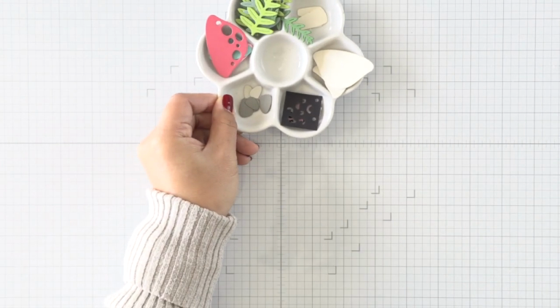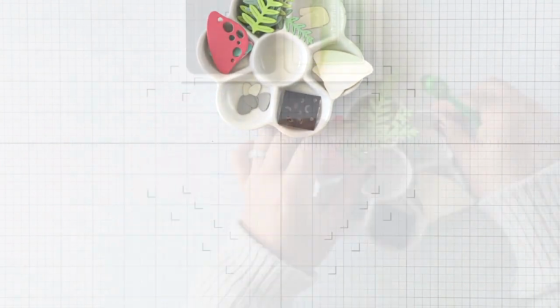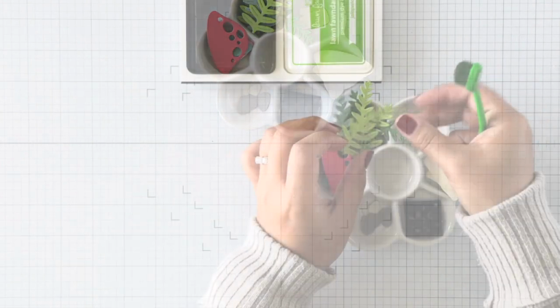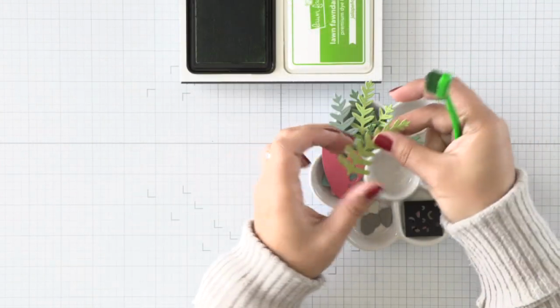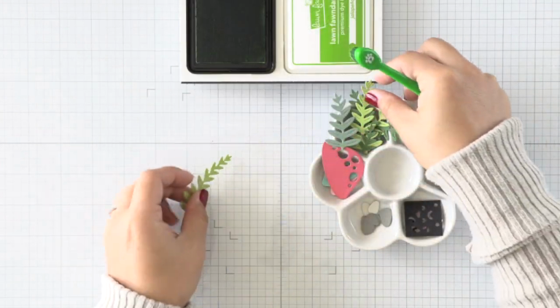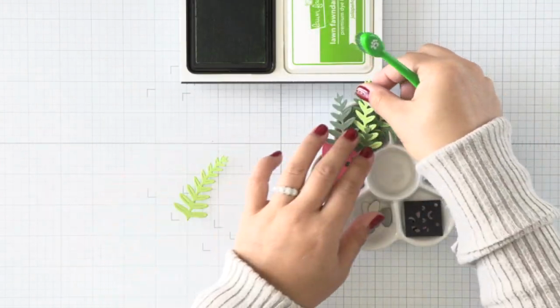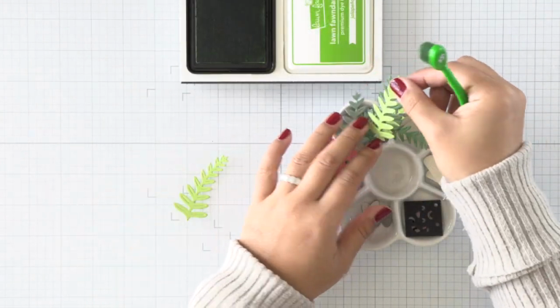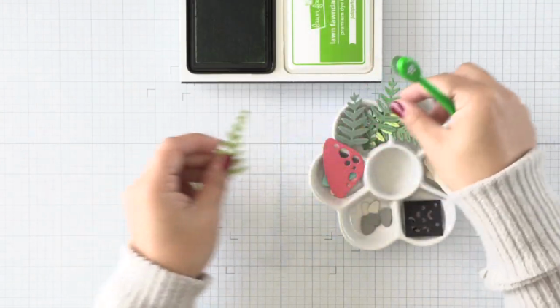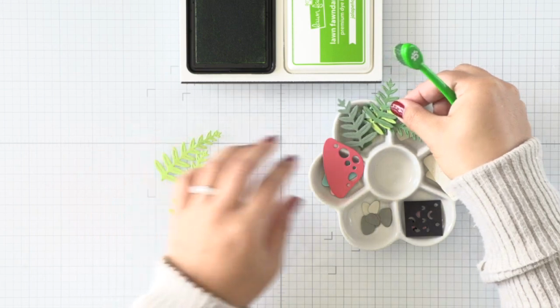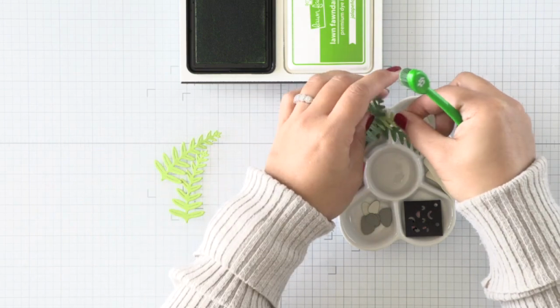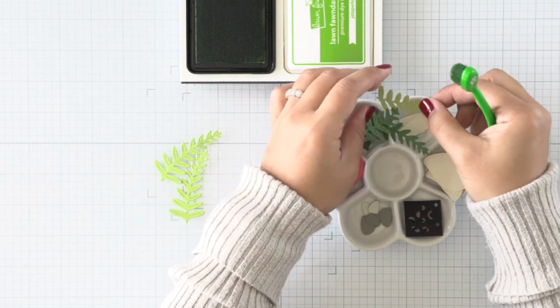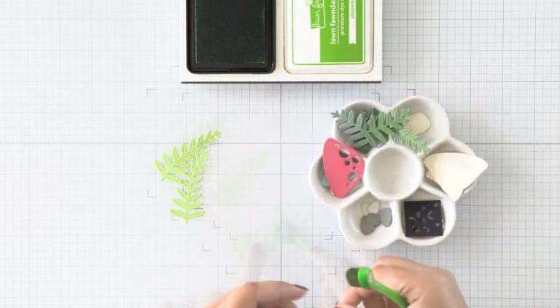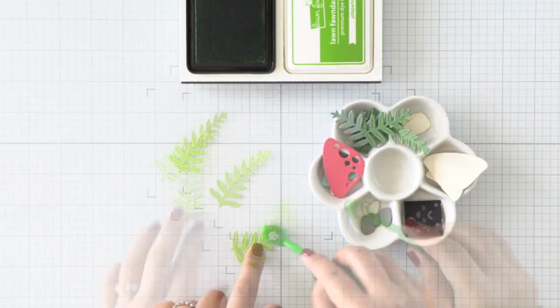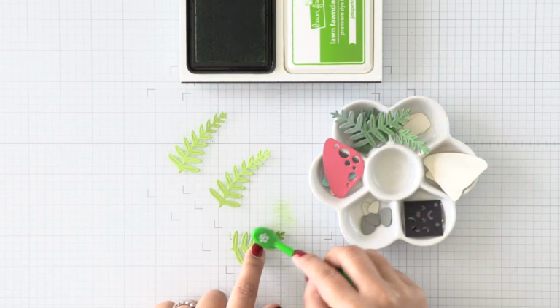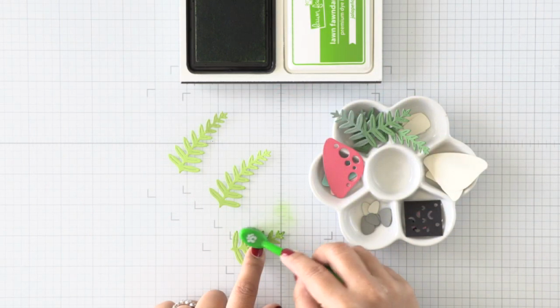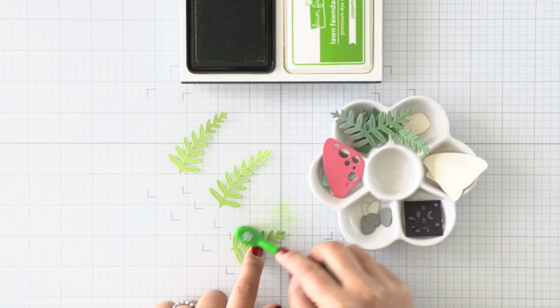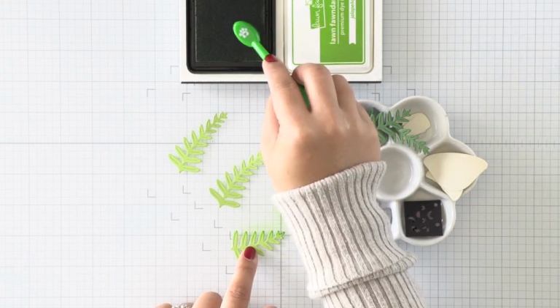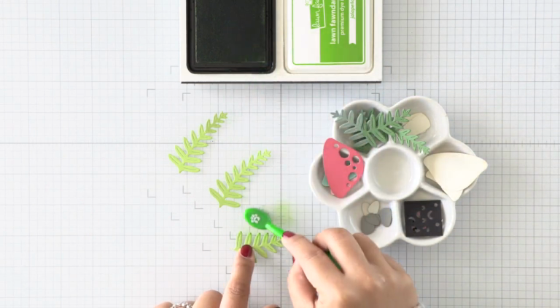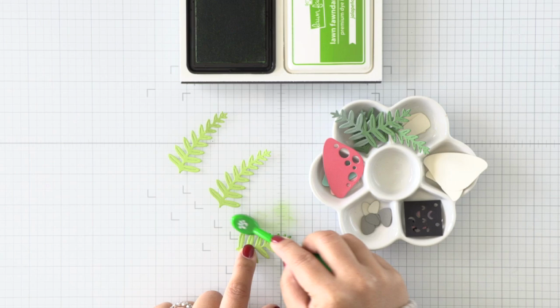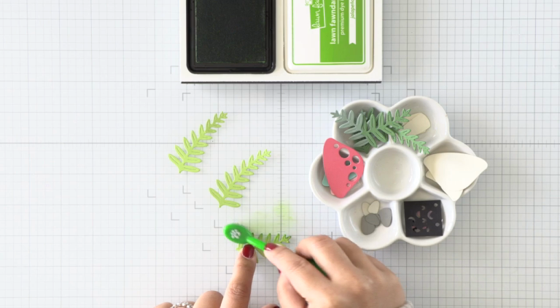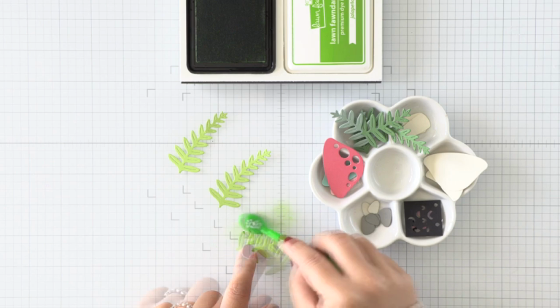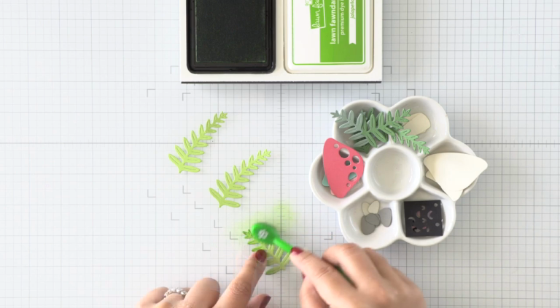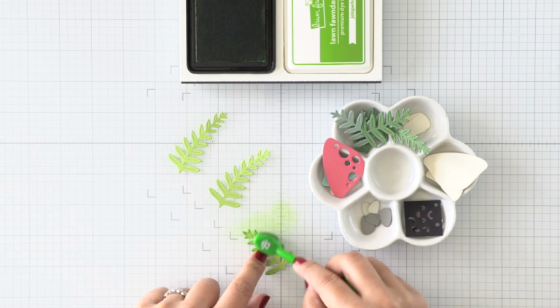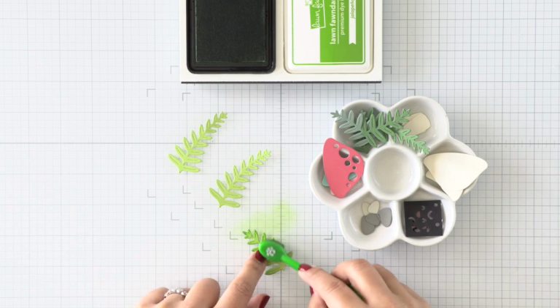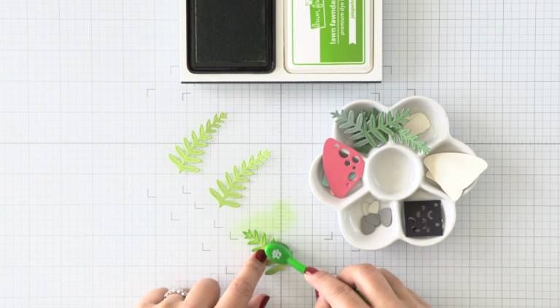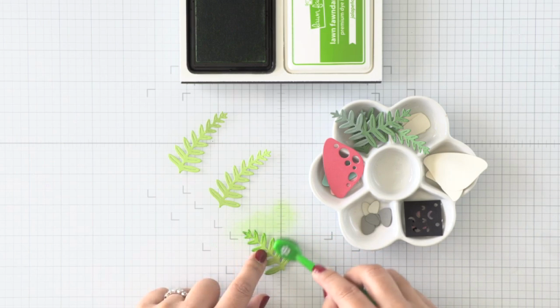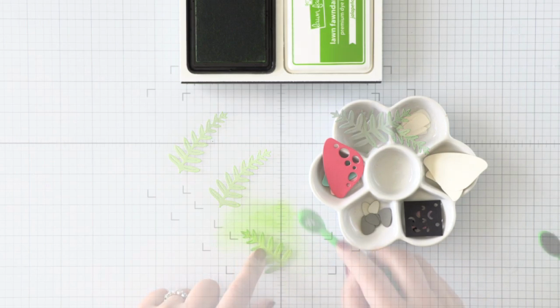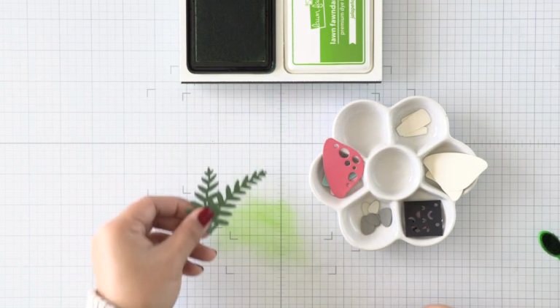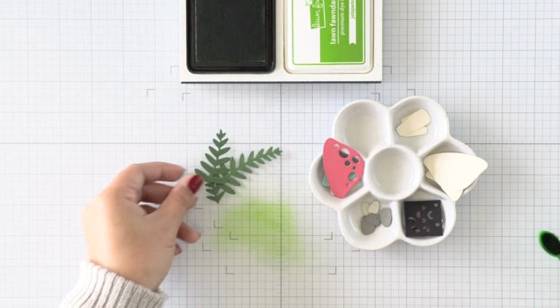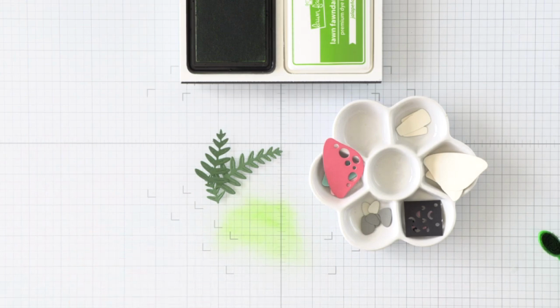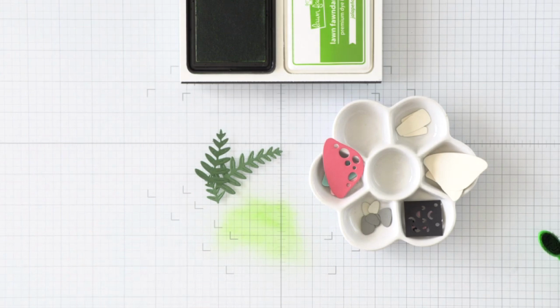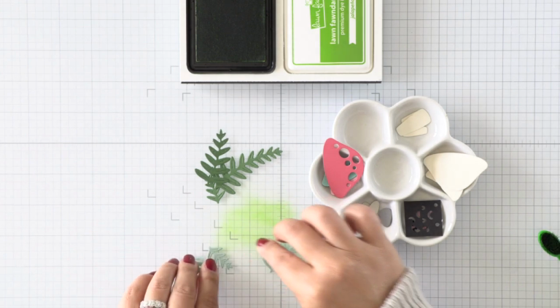I've gone ahead and die cut all the pieces off camera using some different greens for the foliage and also some different colored cardstock for the mushrooms as well. This is going to provide some different color variations in the card and give the card a little bit more interest in color.